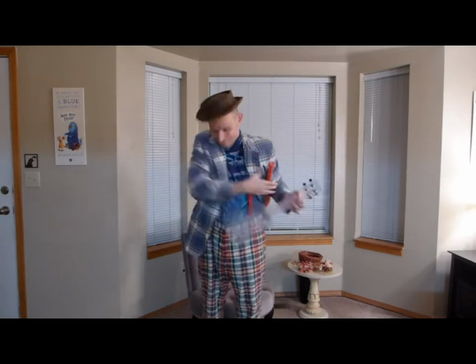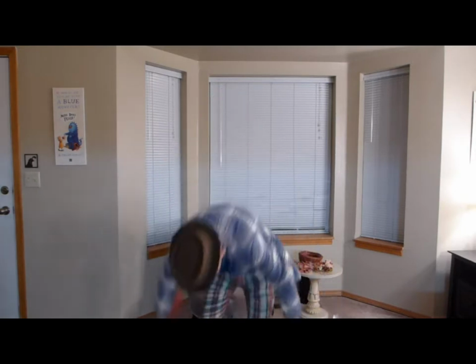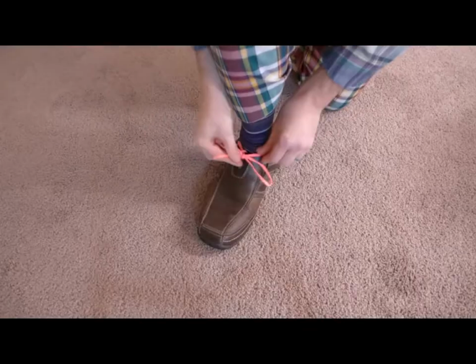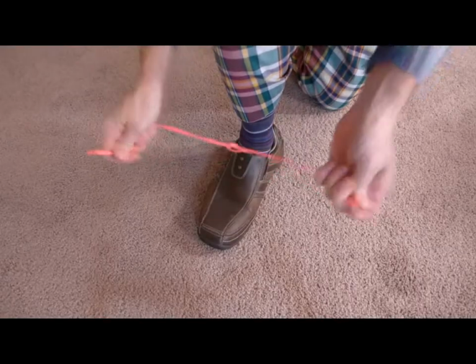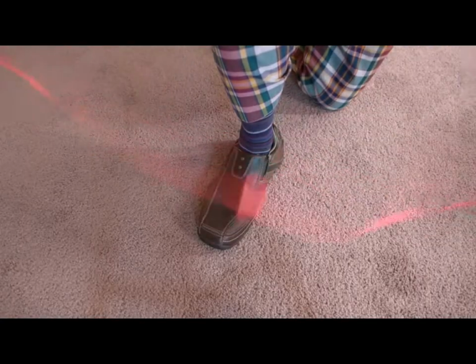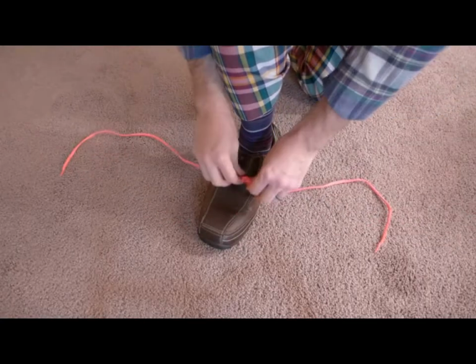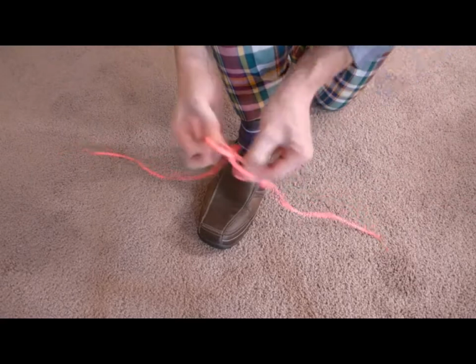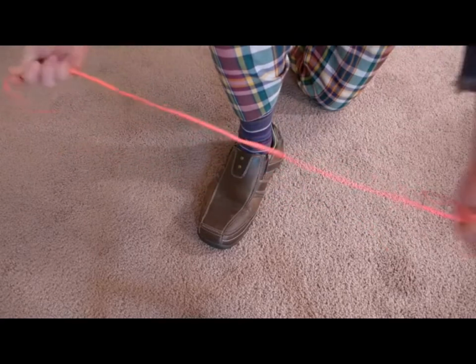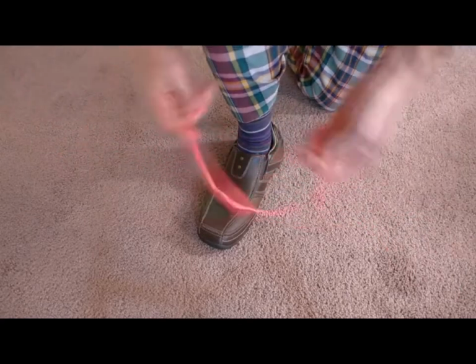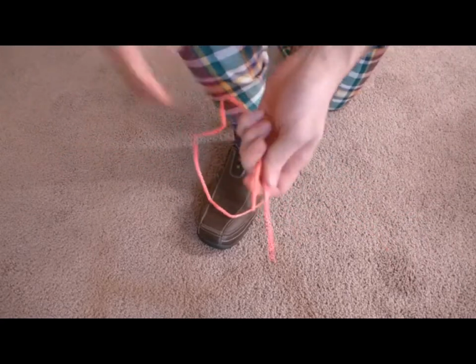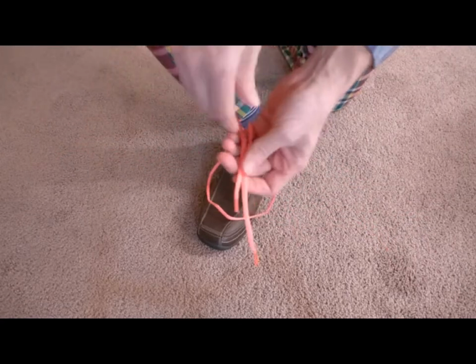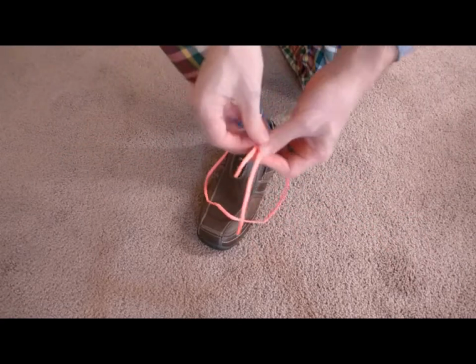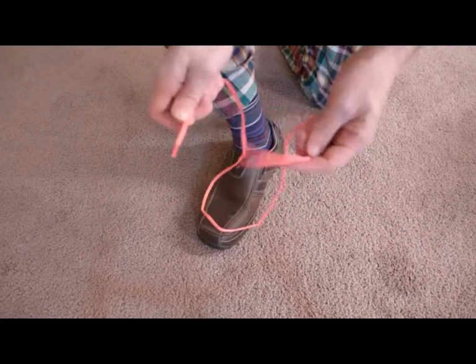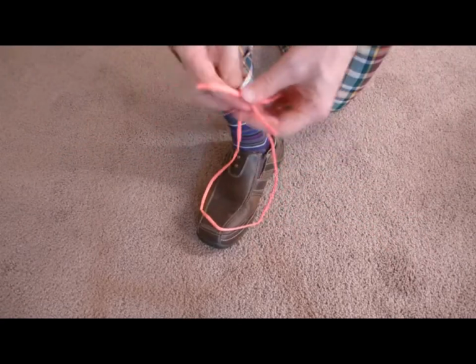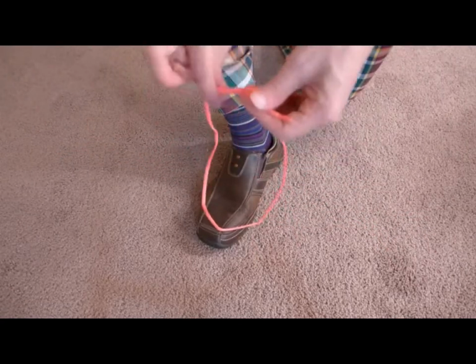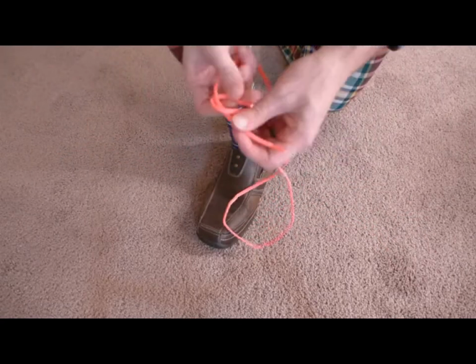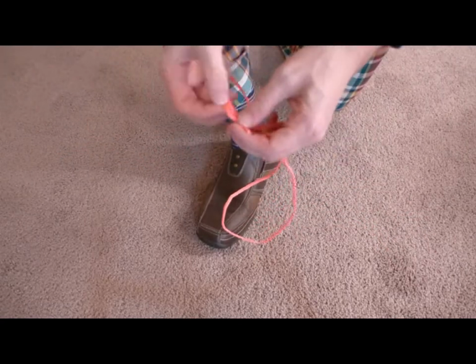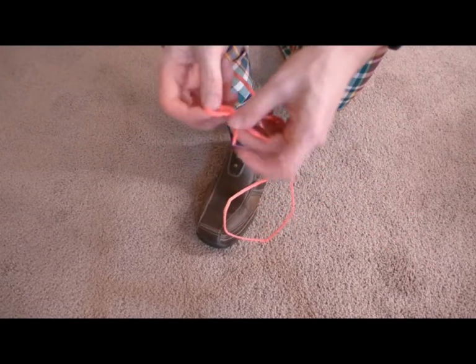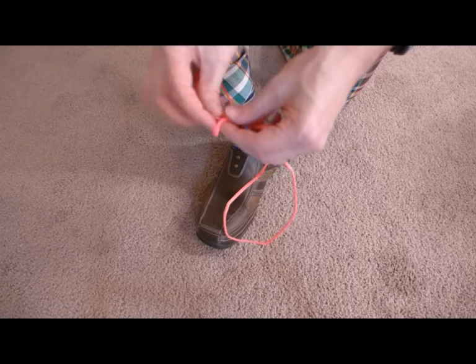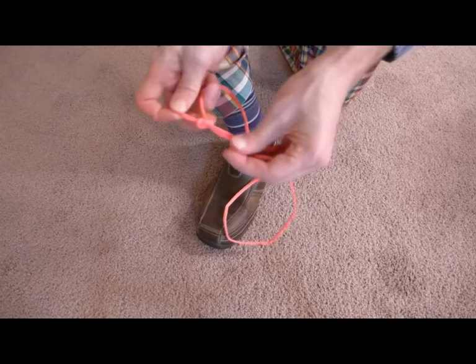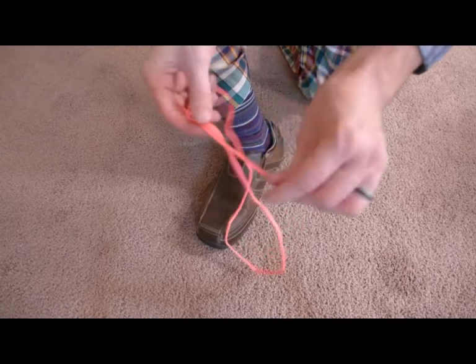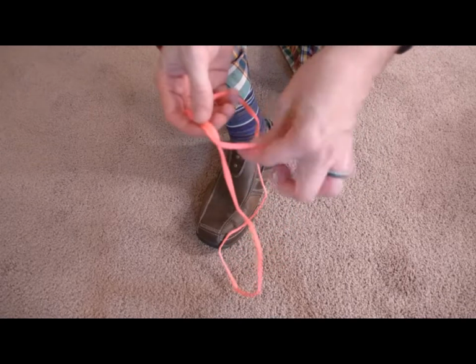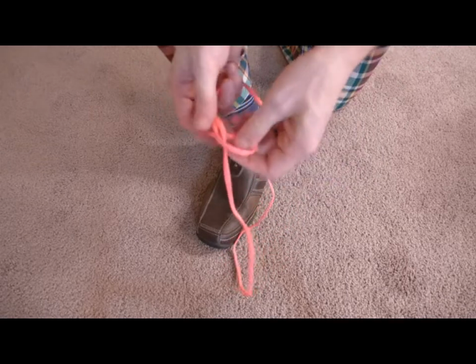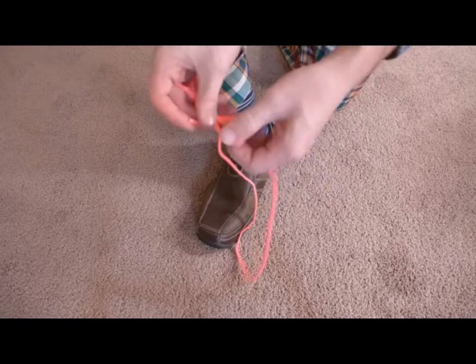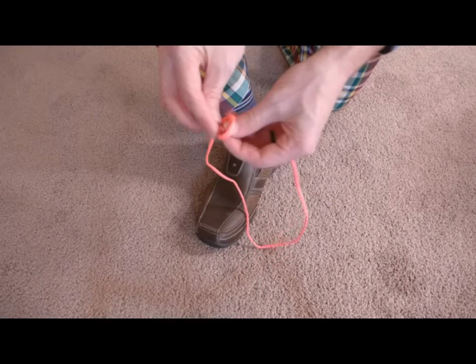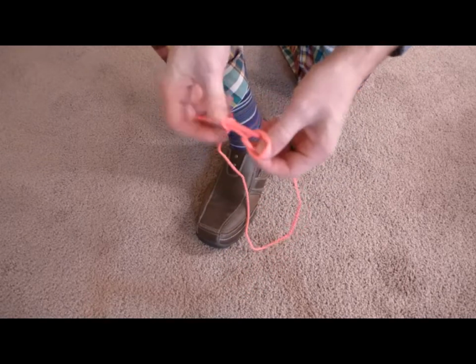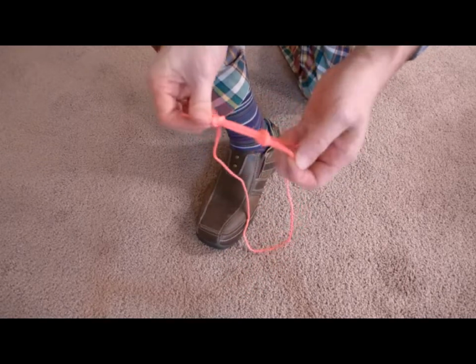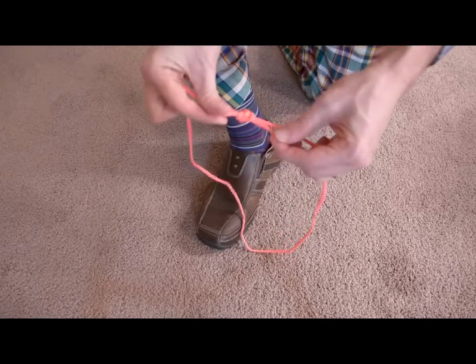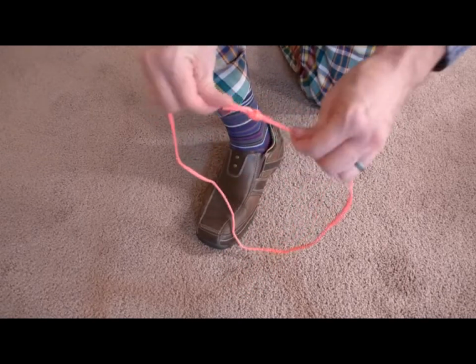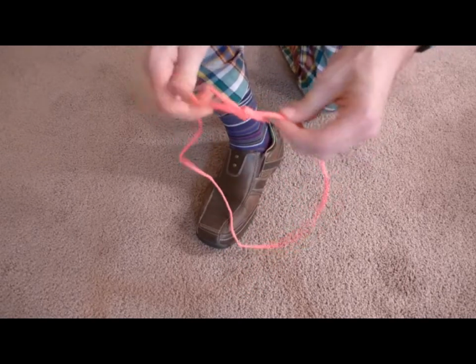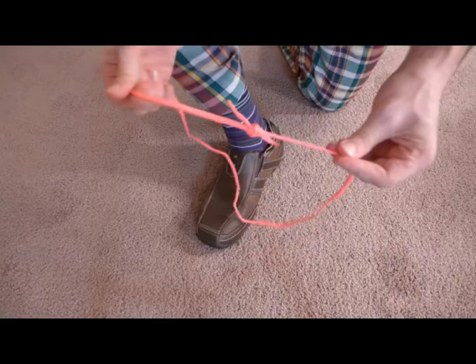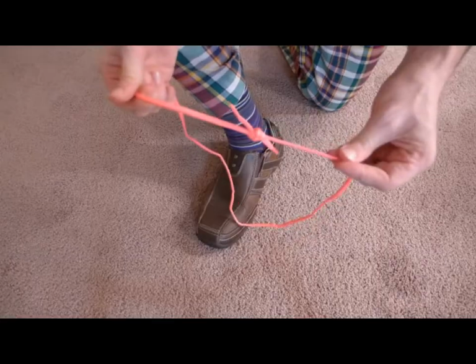Here's what I came up with. You take a shoelace — this one's 45 inches, but a longer one or shorter one should work too. Tie the ends together. Here I'm using a fisherman's bend, but a square knot would work just as well.